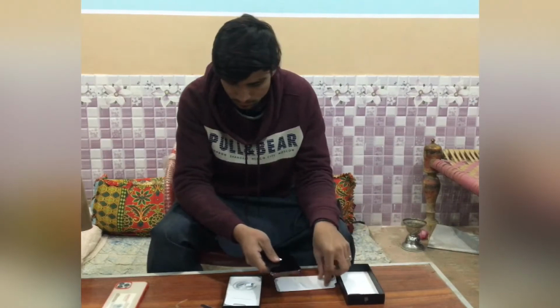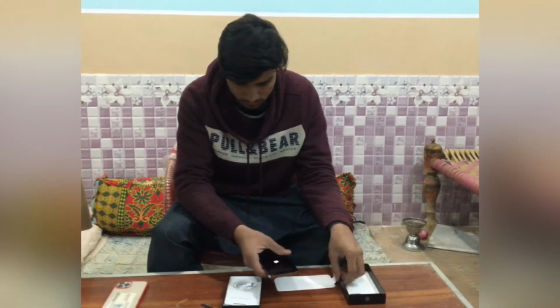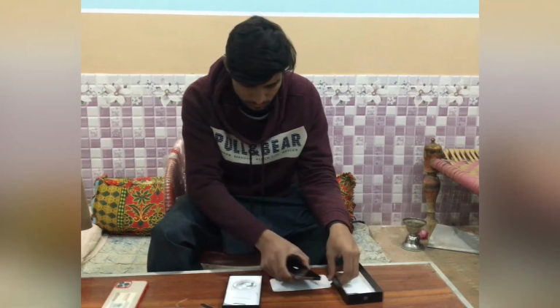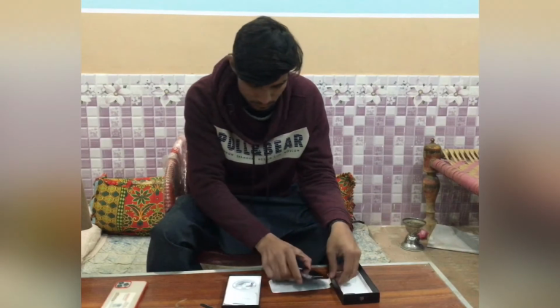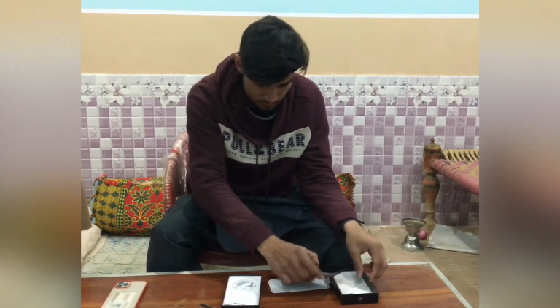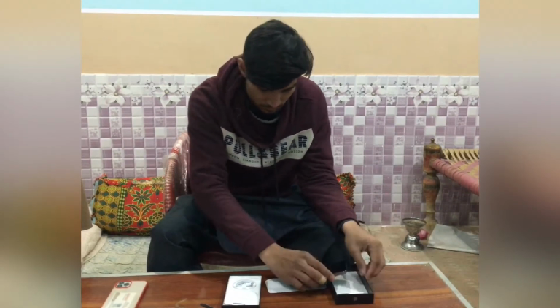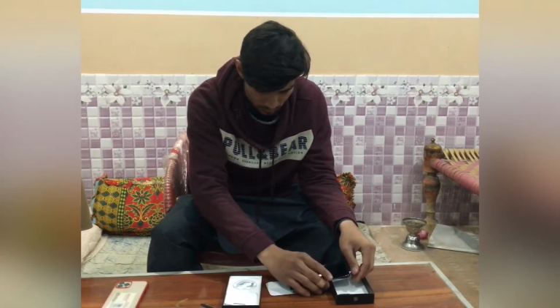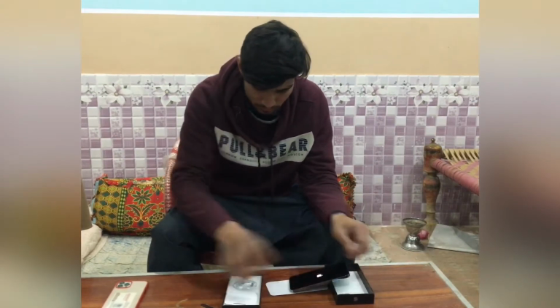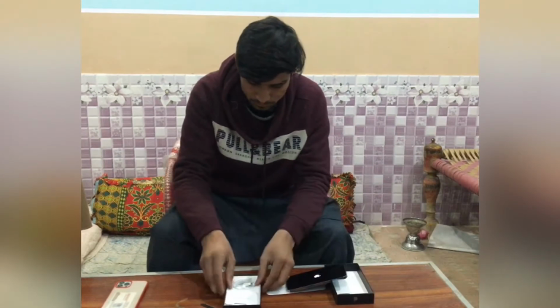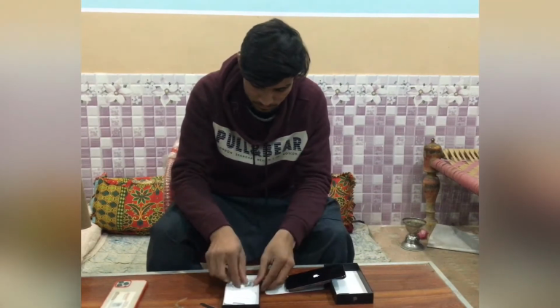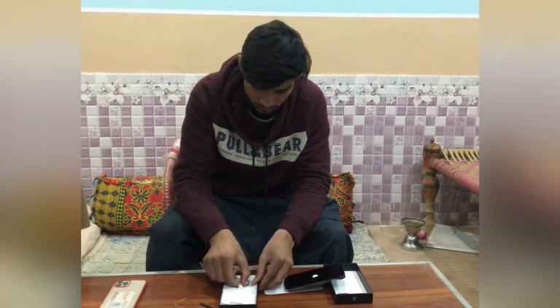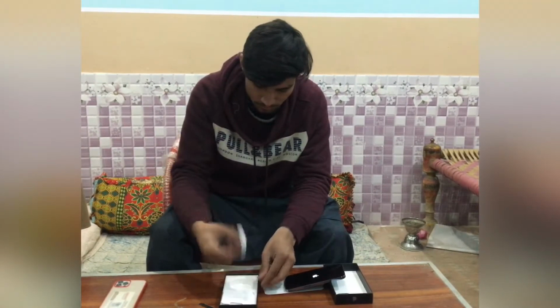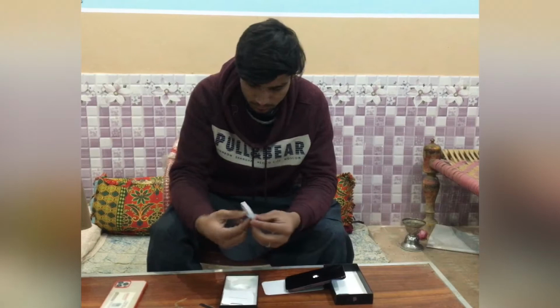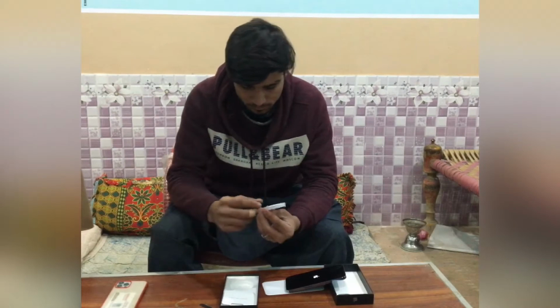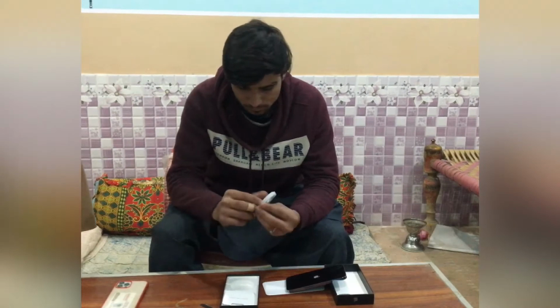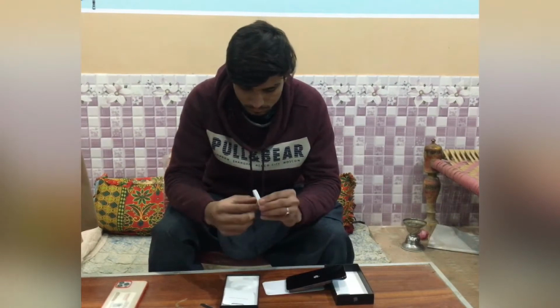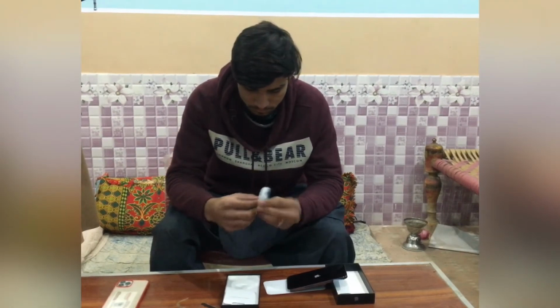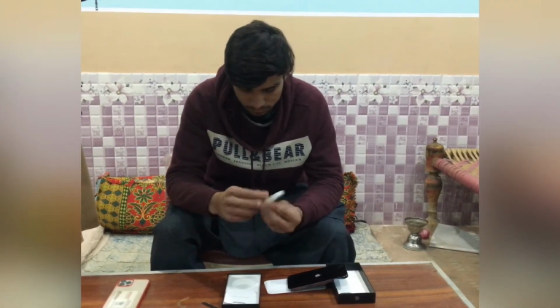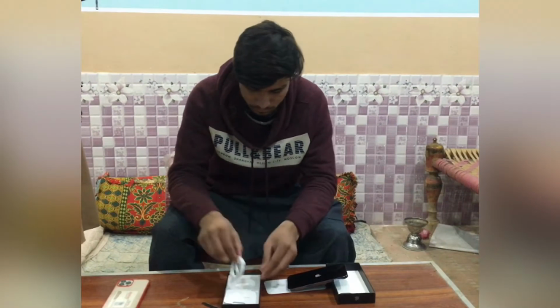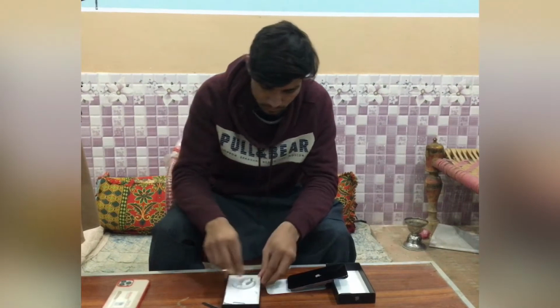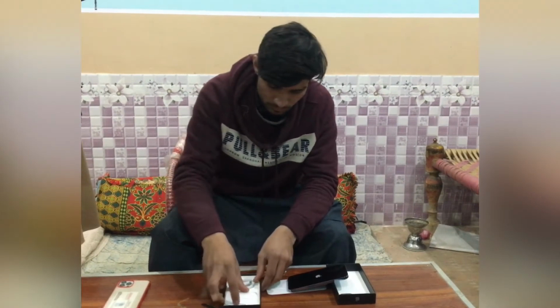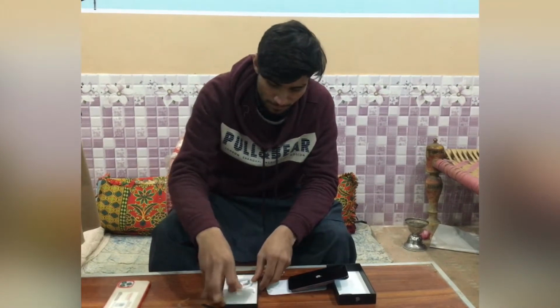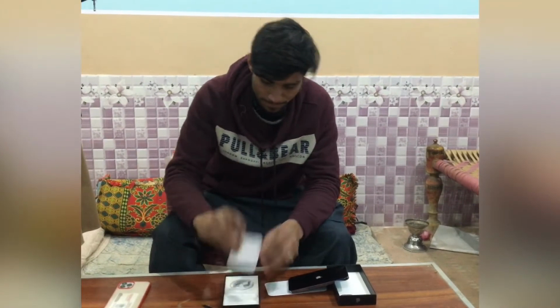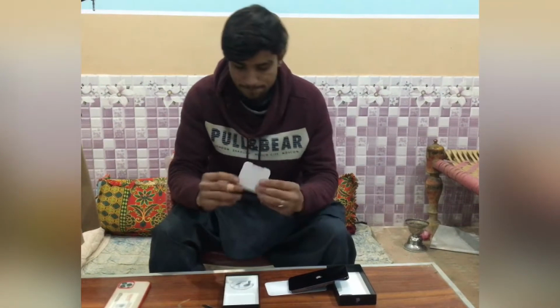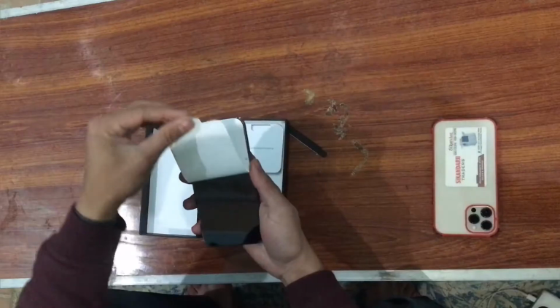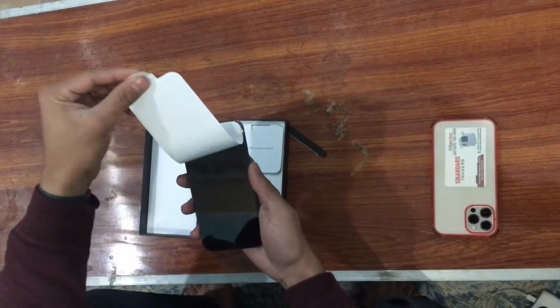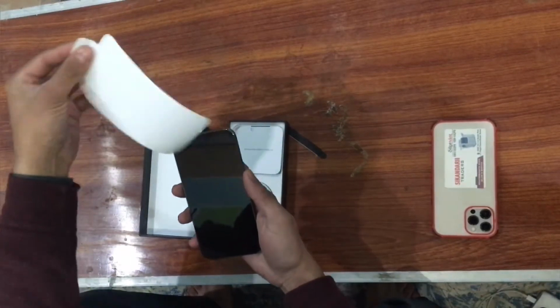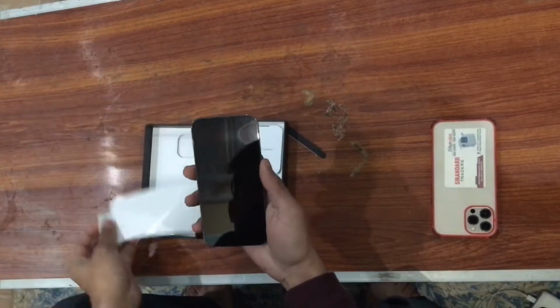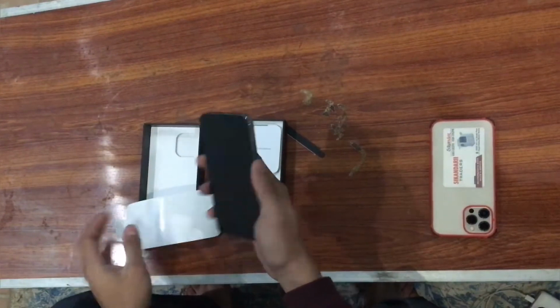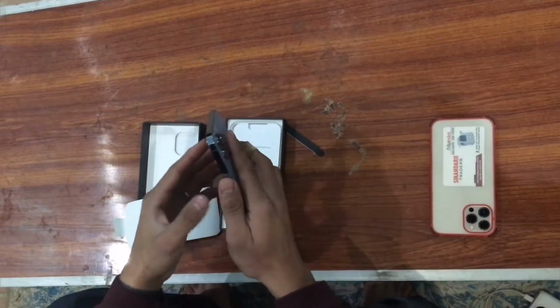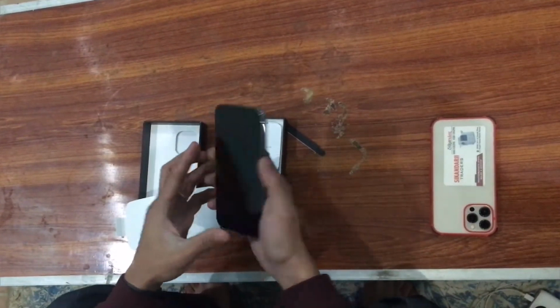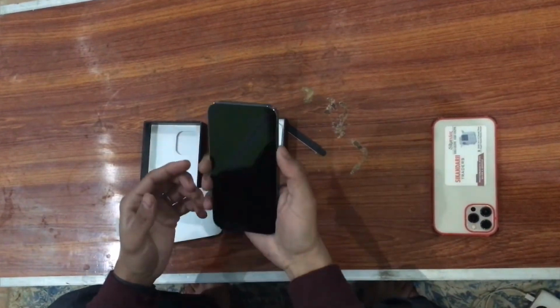Let's check out the box contents. There is a USB-C to Lightning cable, some stickers, and that's it — there is nothing else in the box.